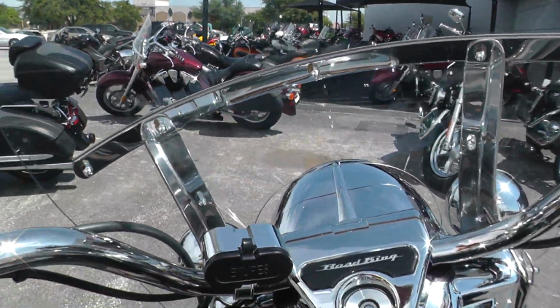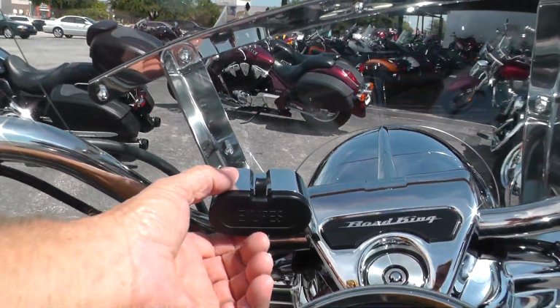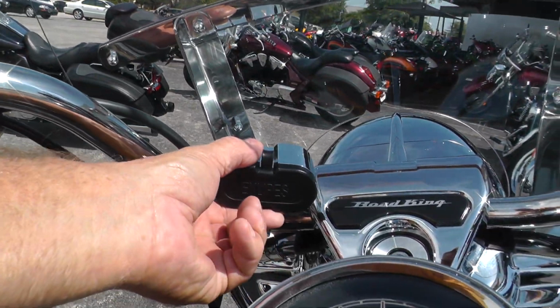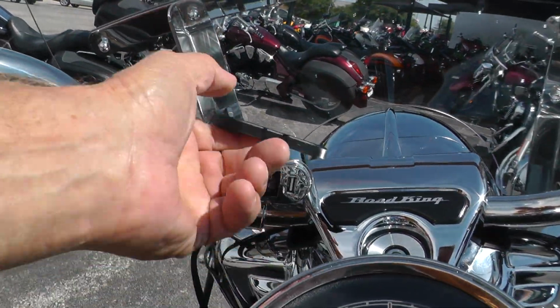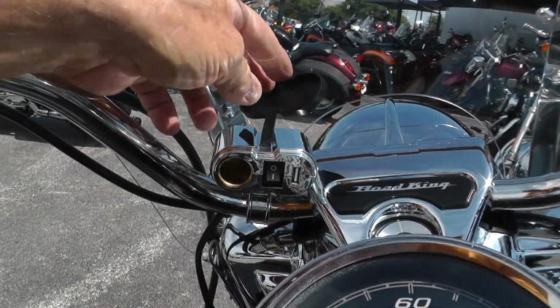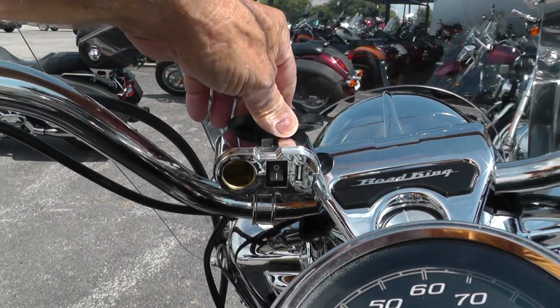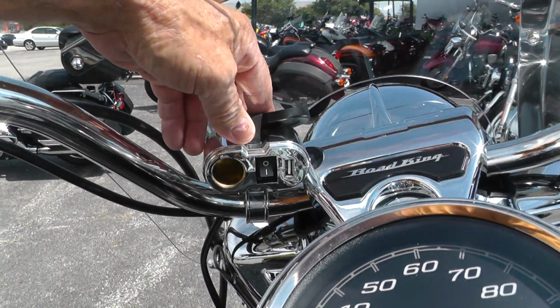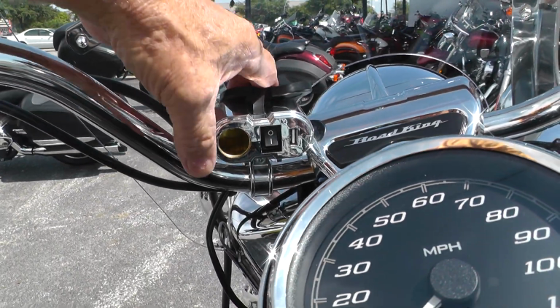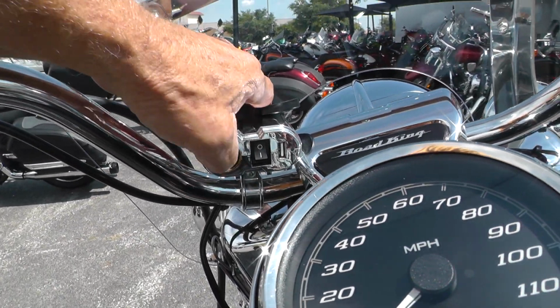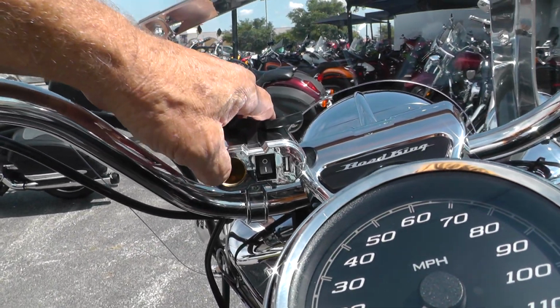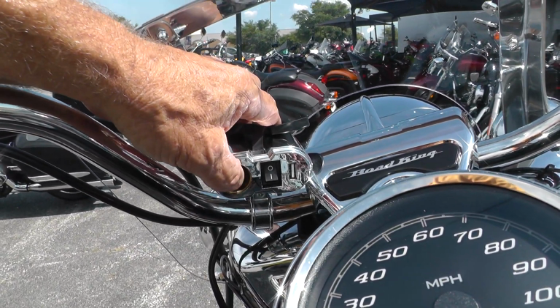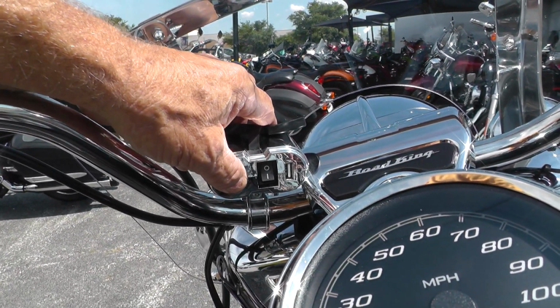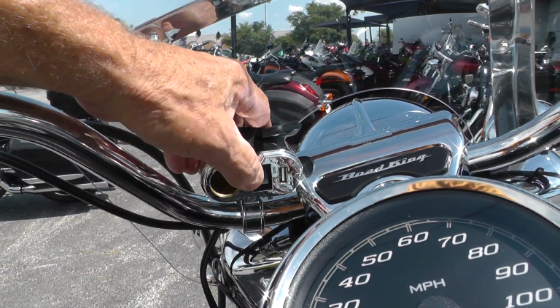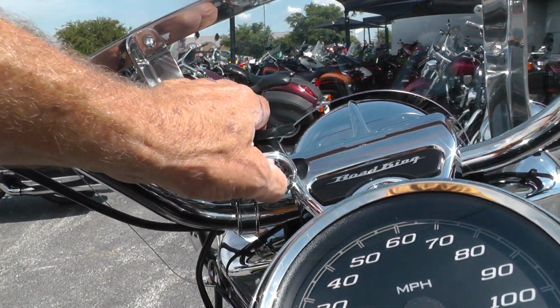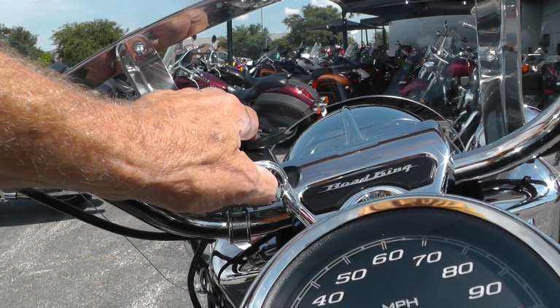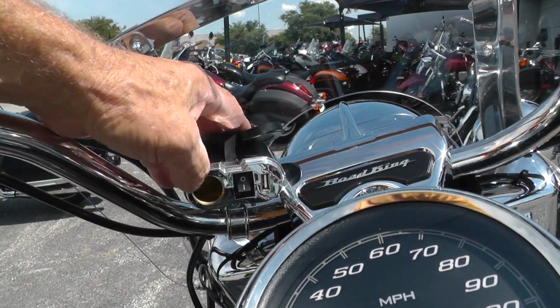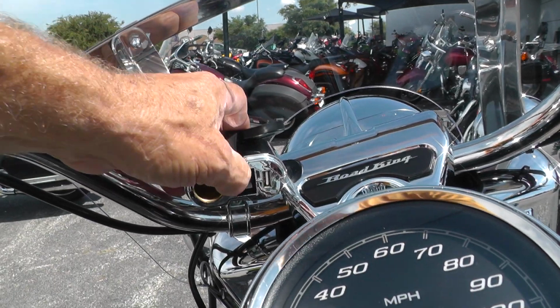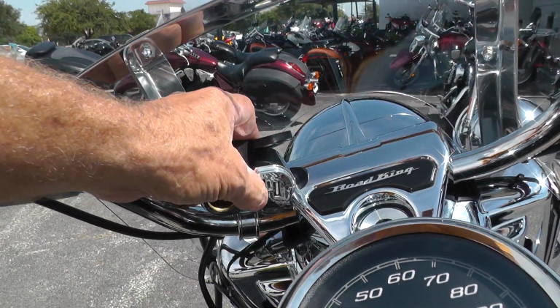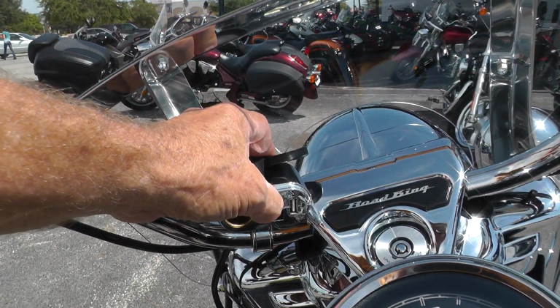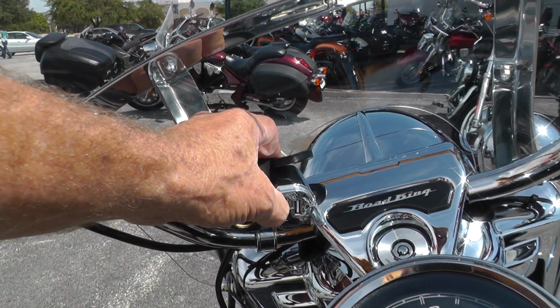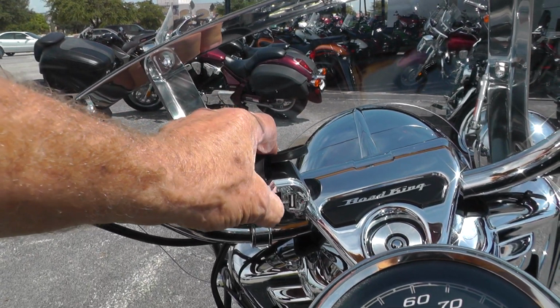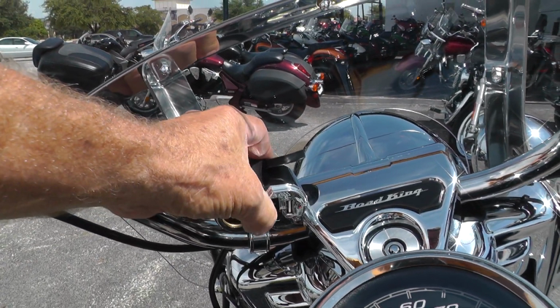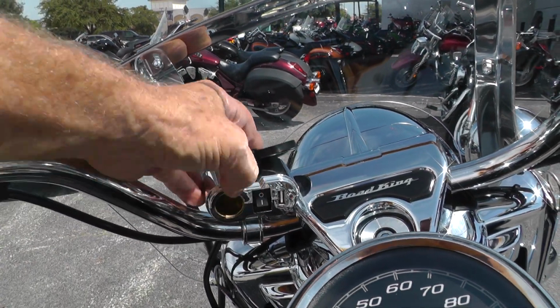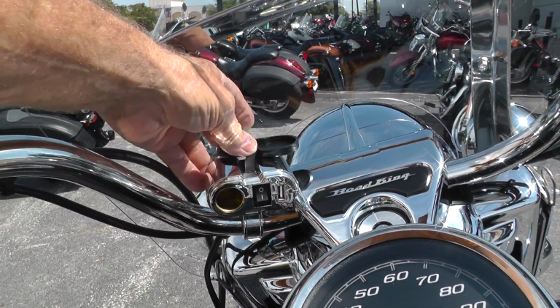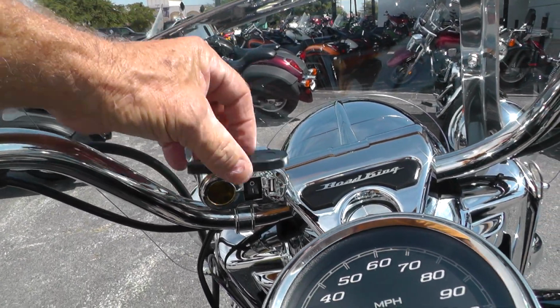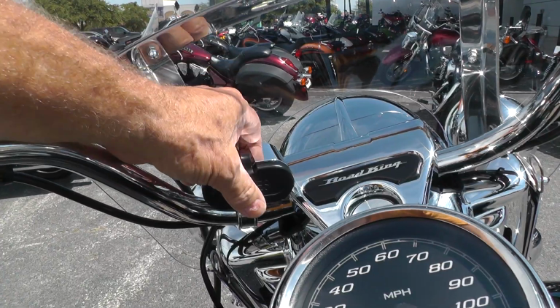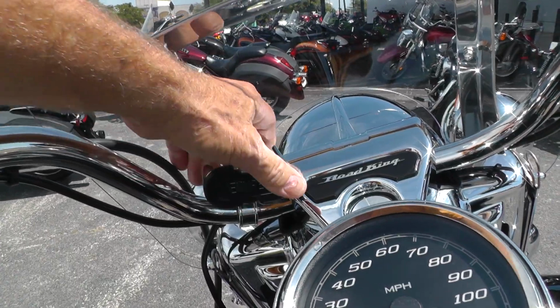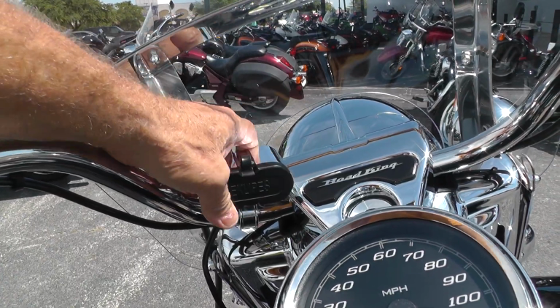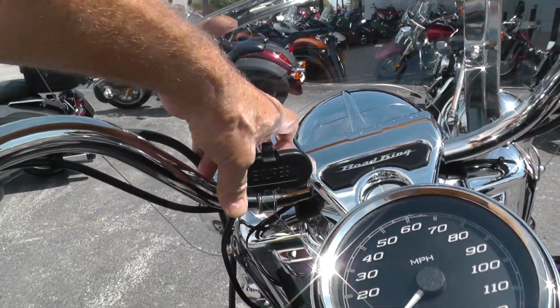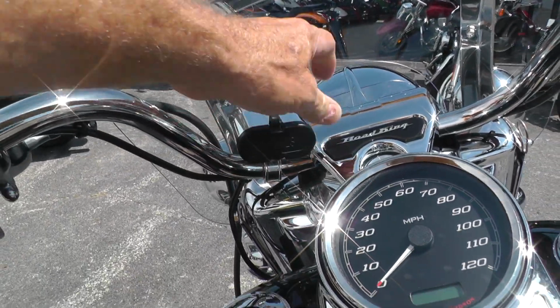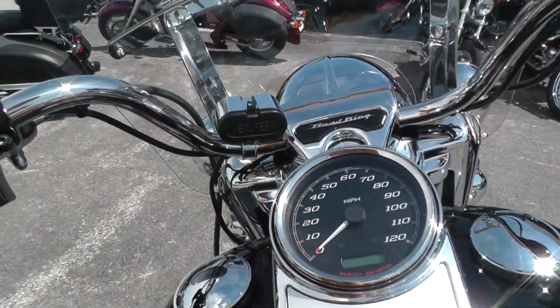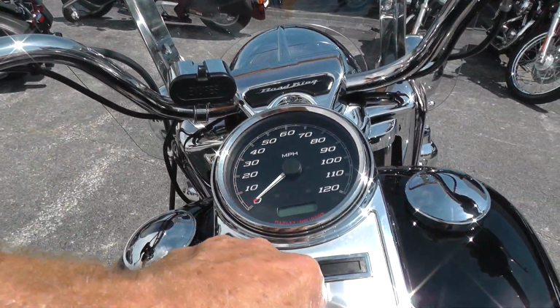Nice clean clear windshield. Got one of these deals on it — whatever that is. Got a 12-volt outlet, a USB port, and an on/off switch. I don't know what the on/off does — I guess turns it on and off. That'd be my guess.